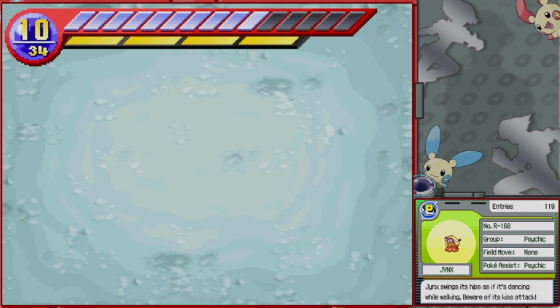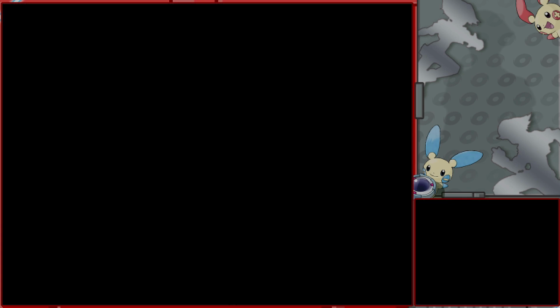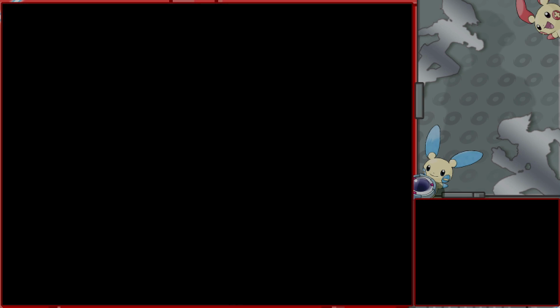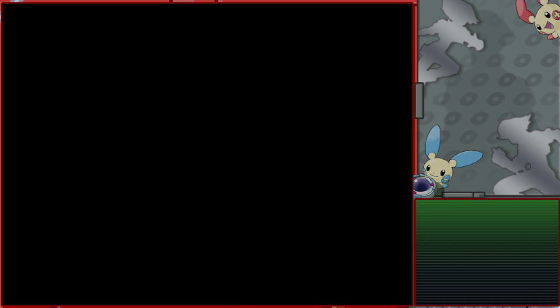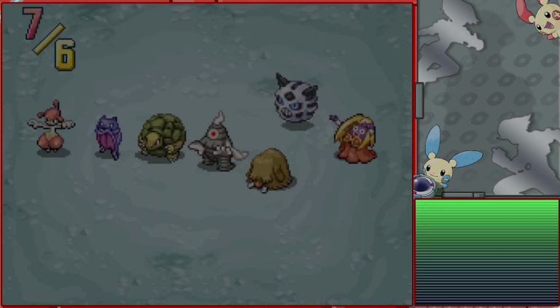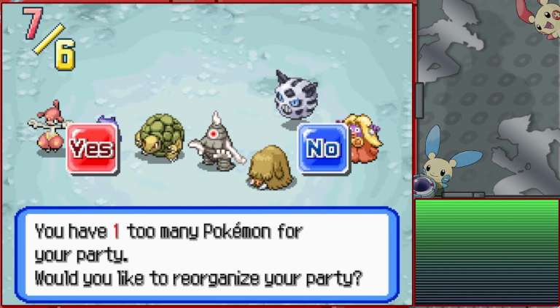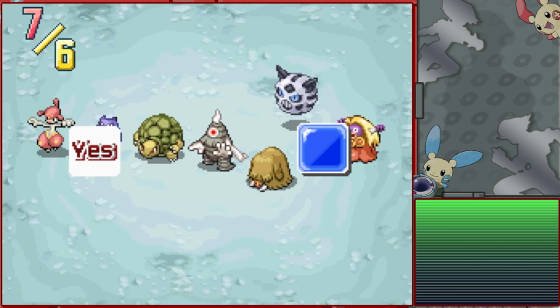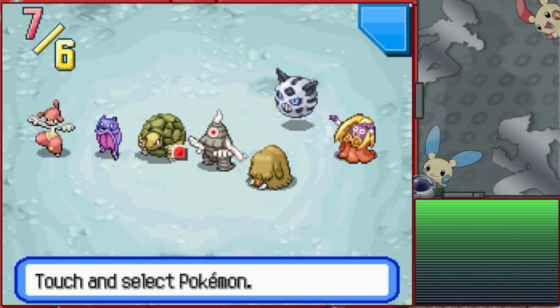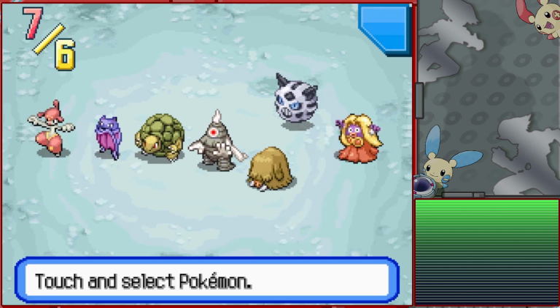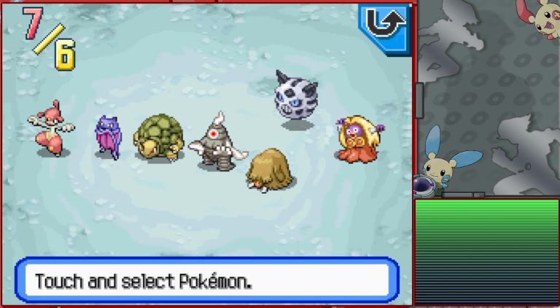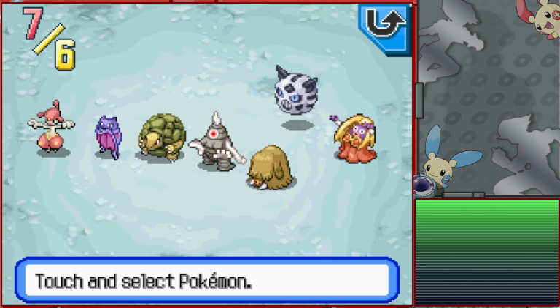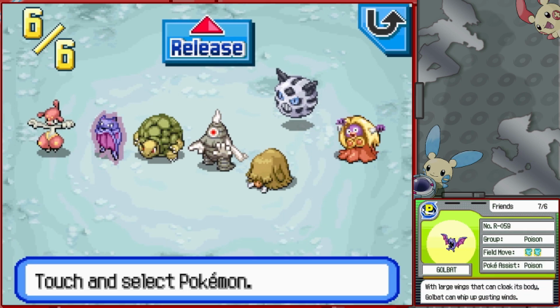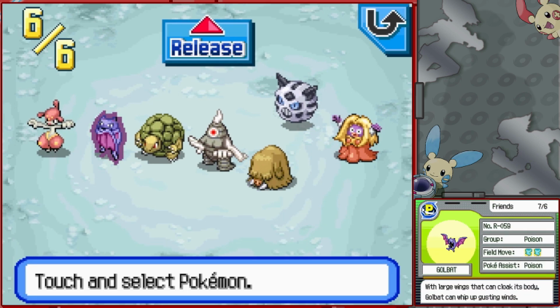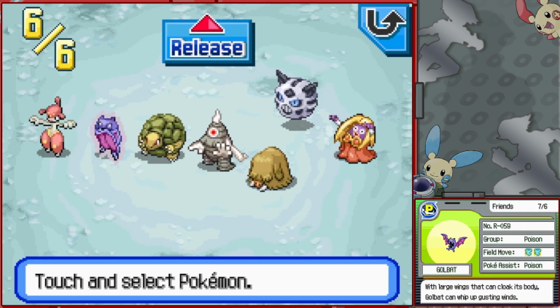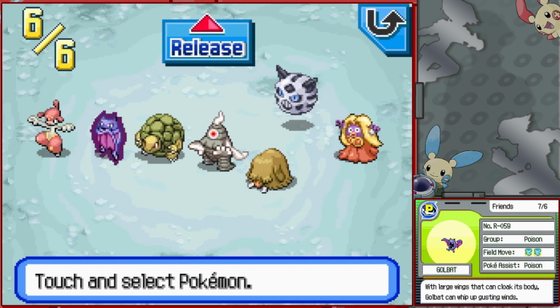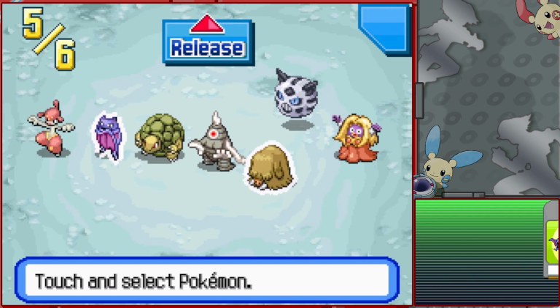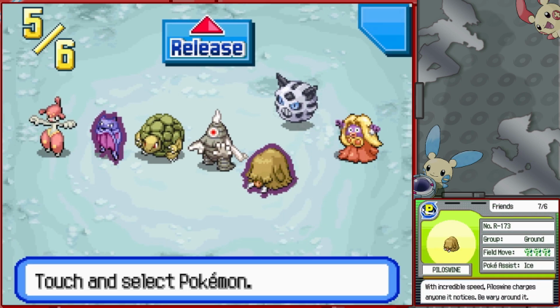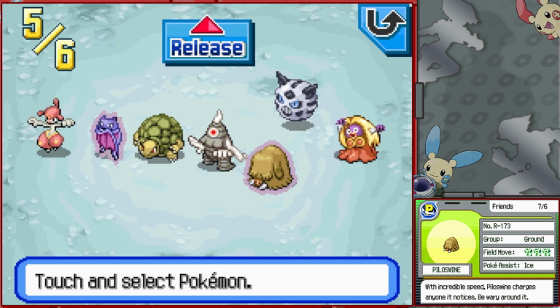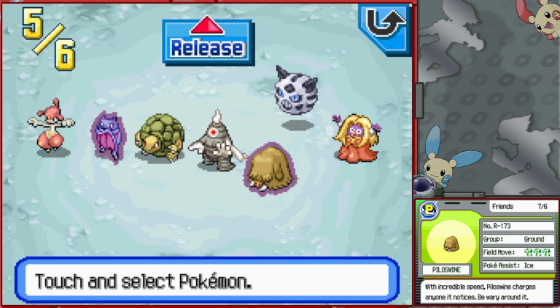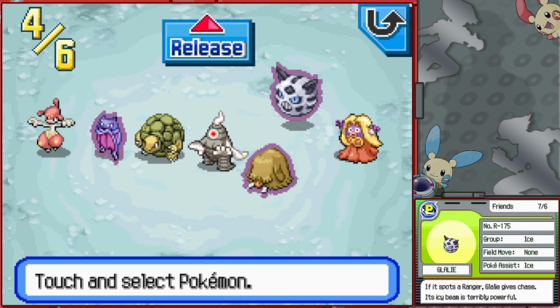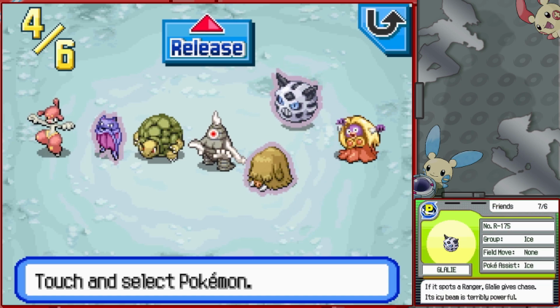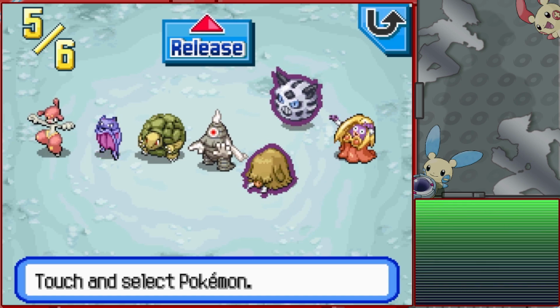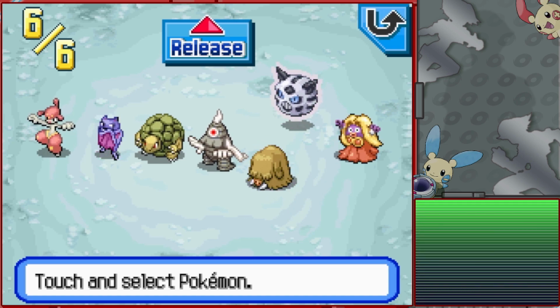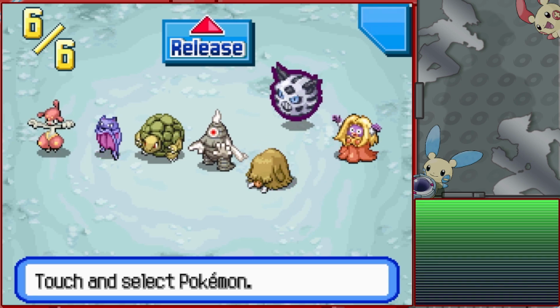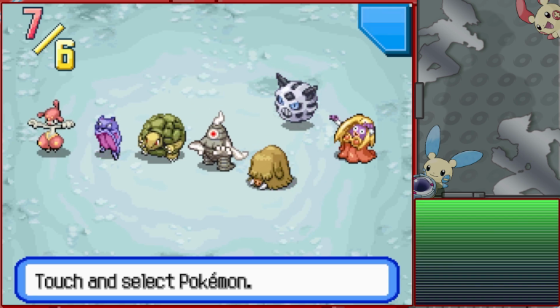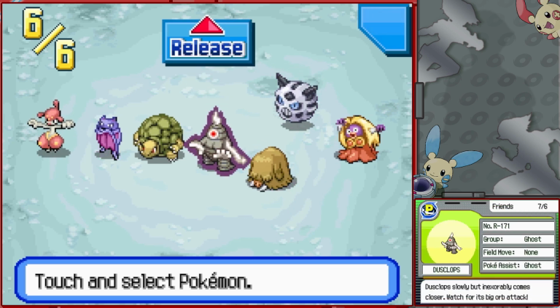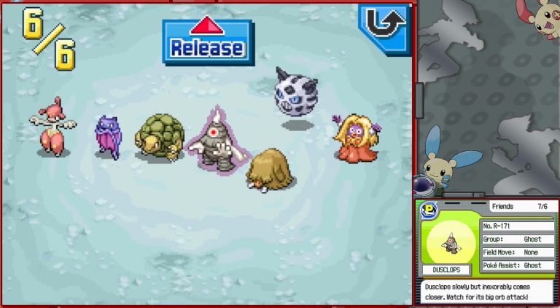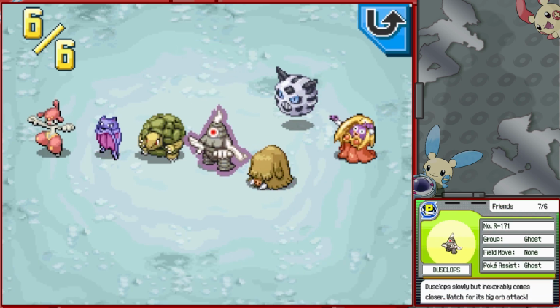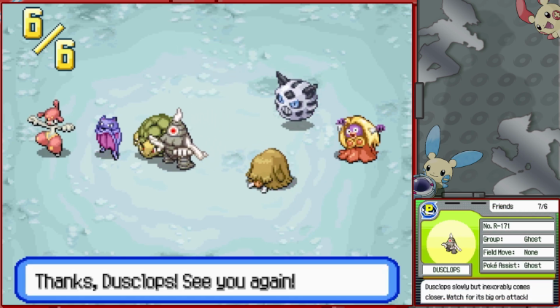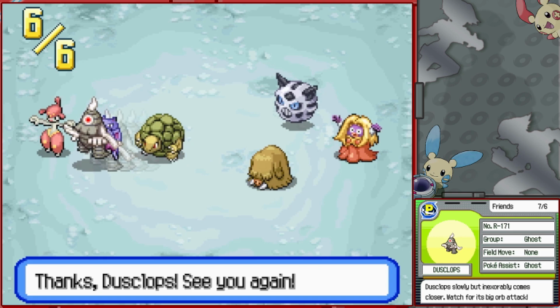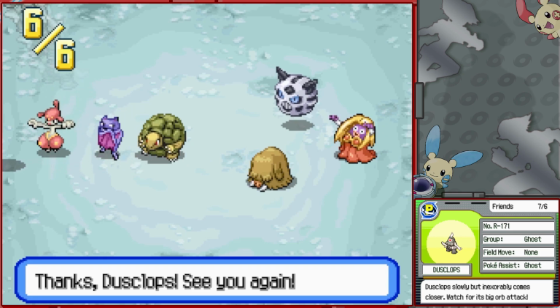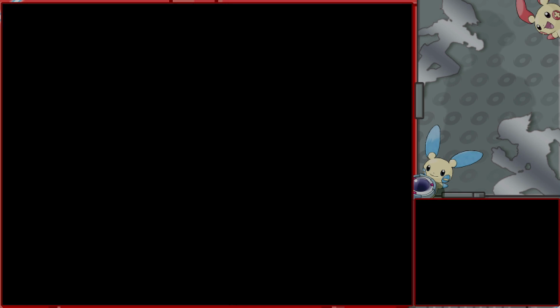The real nightmare of an enemy to fight coming up — I recommend you go back and save if you didn't a moment ago. I recommend having a Fighting-type with you at the very least. Ghost types can be good too.